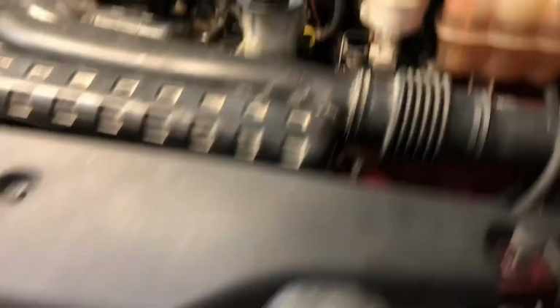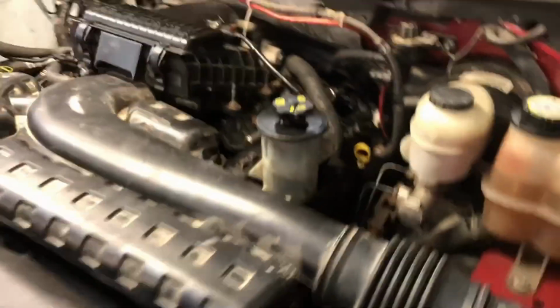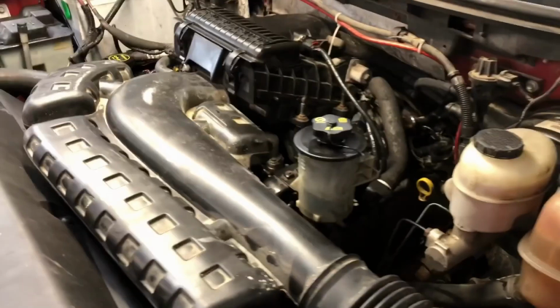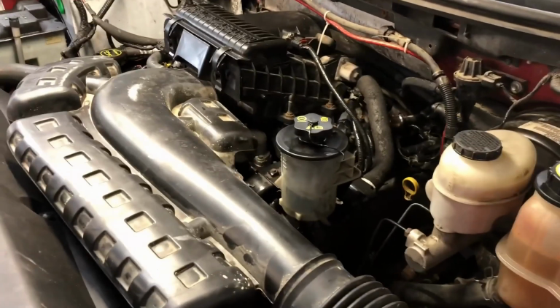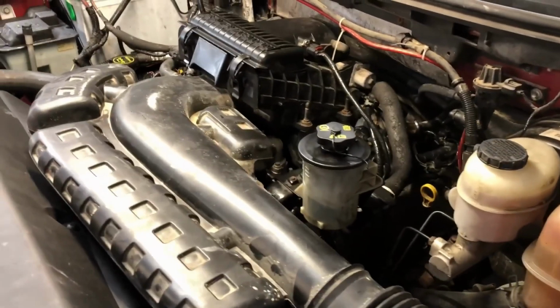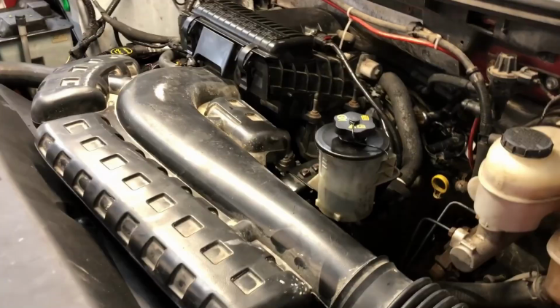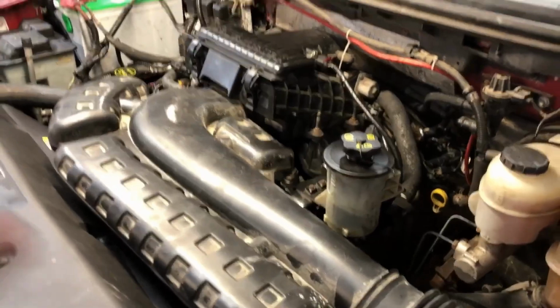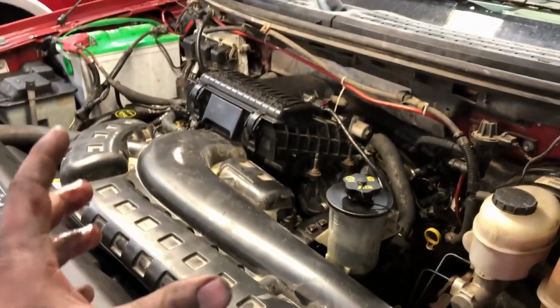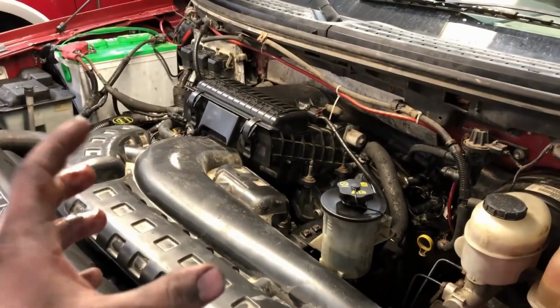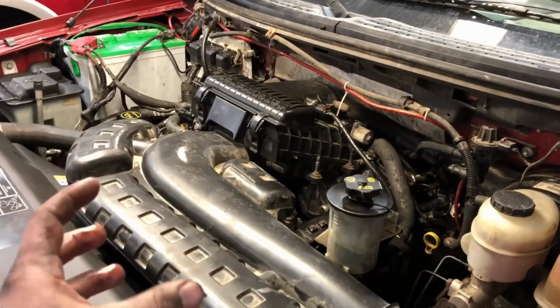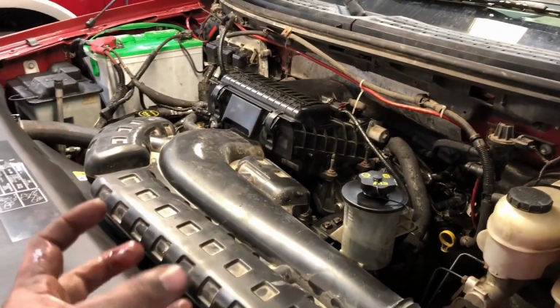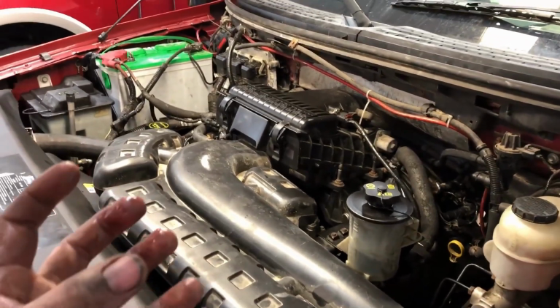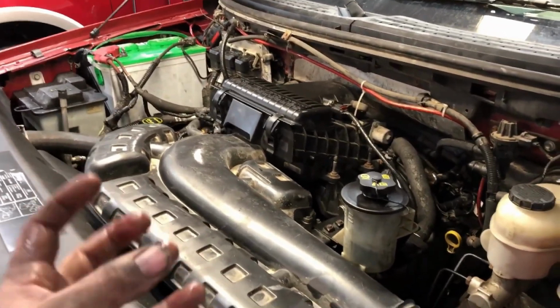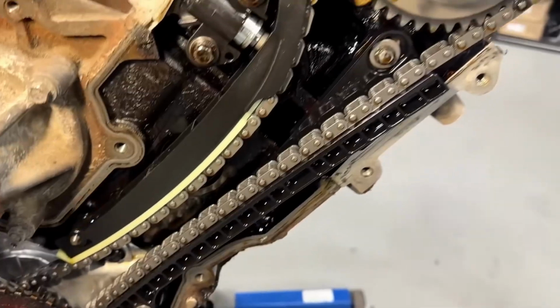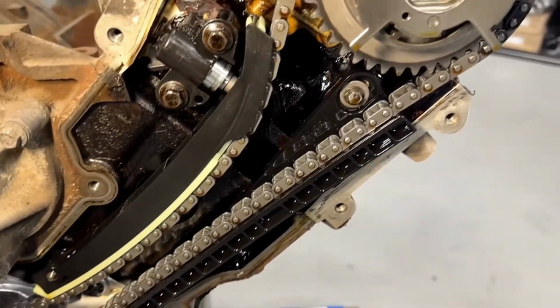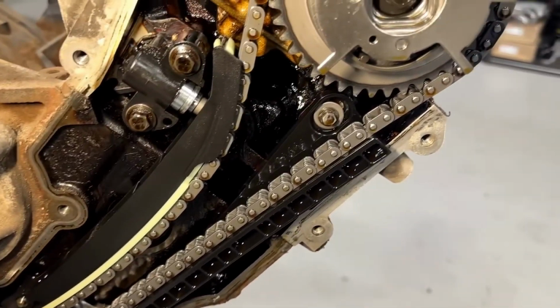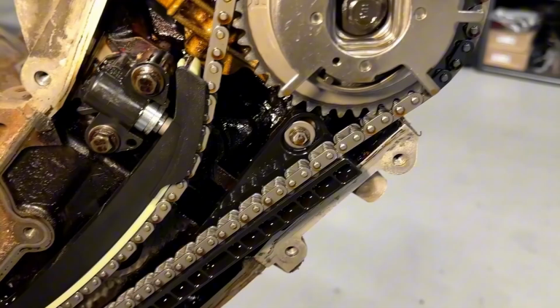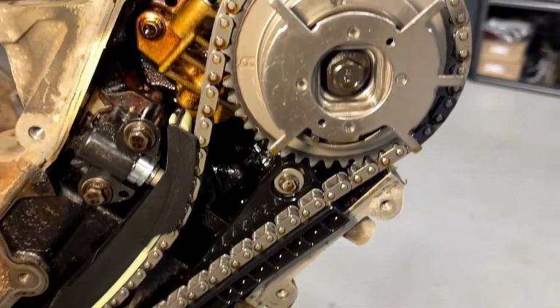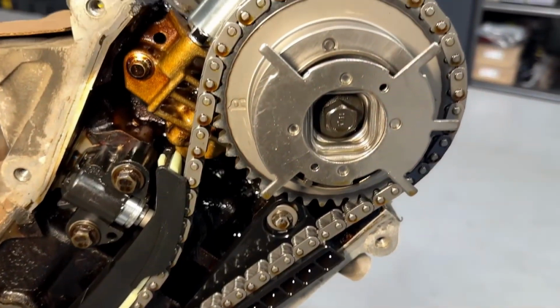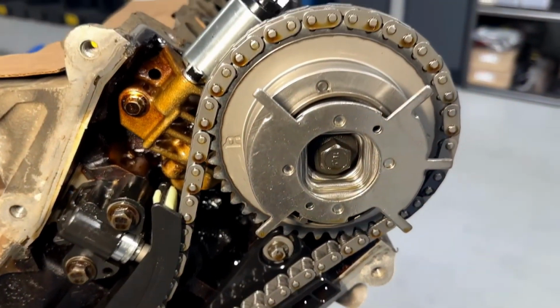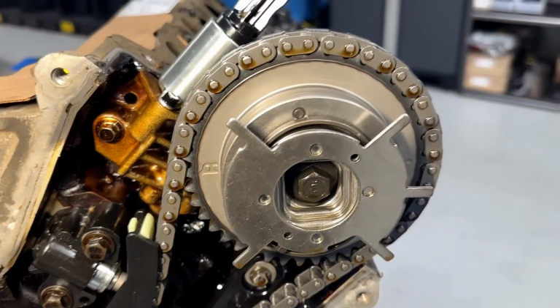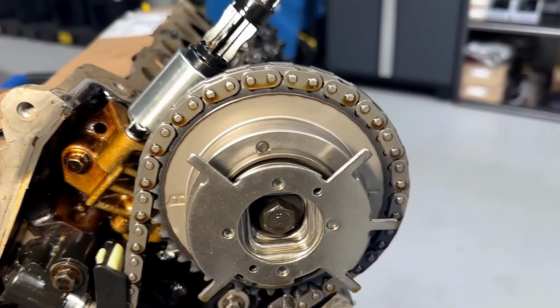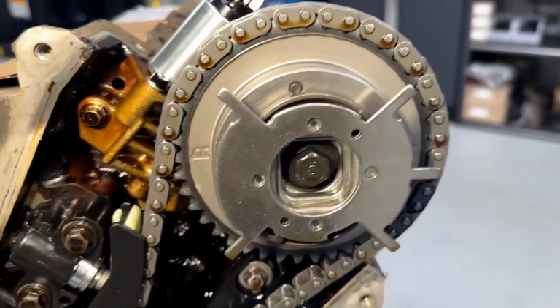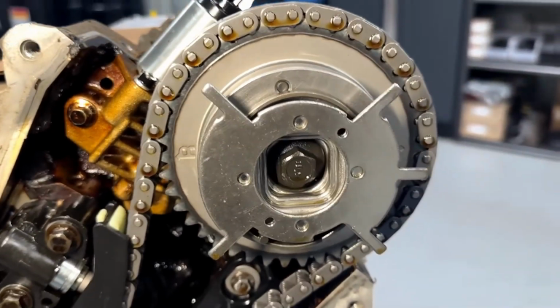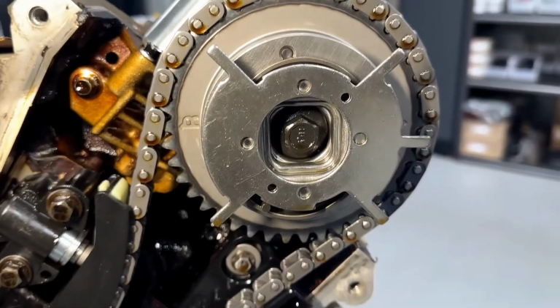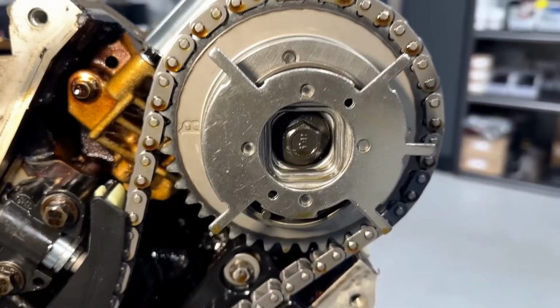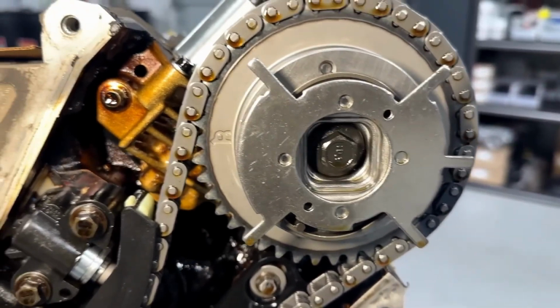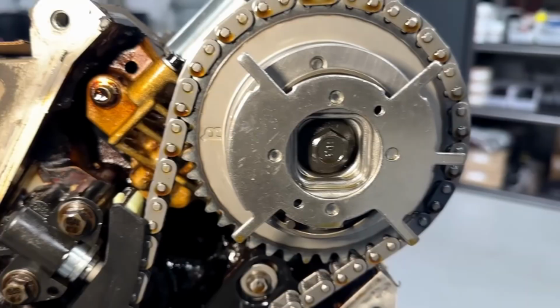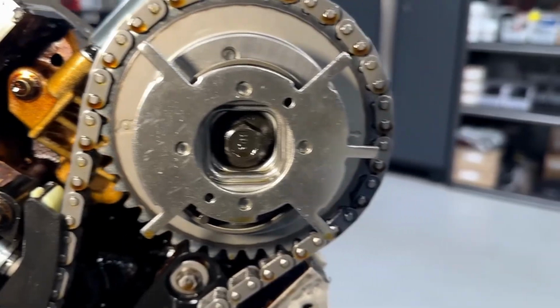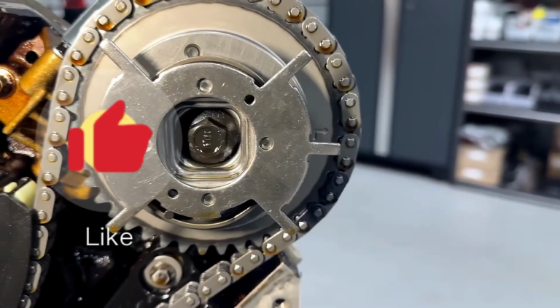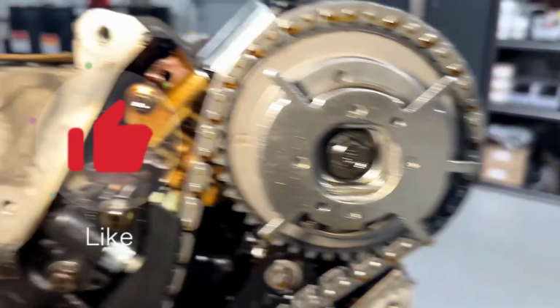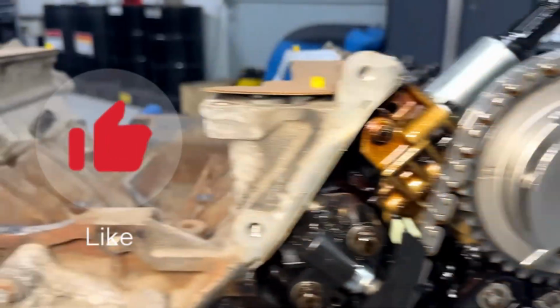Misaligned camshaft timing is one of the more severe problems that can arise from a failing cam phaser. For this reason, it's critical to resolve the problem as soon as possible. Ignoring these signs could result in major engine damage that would require costly repairs.